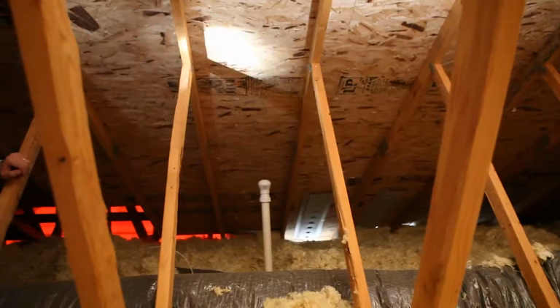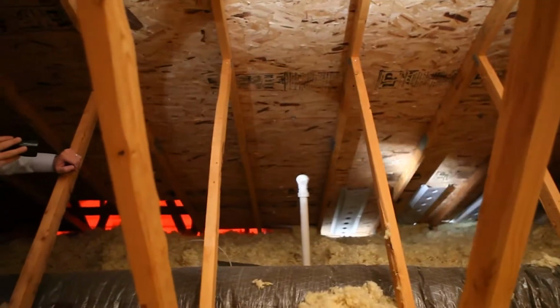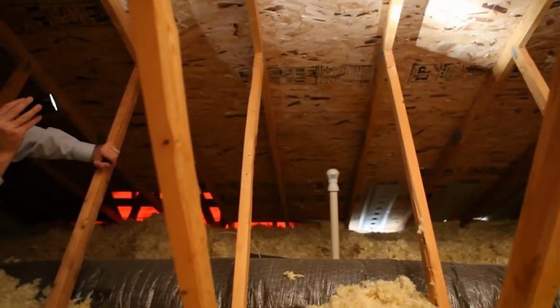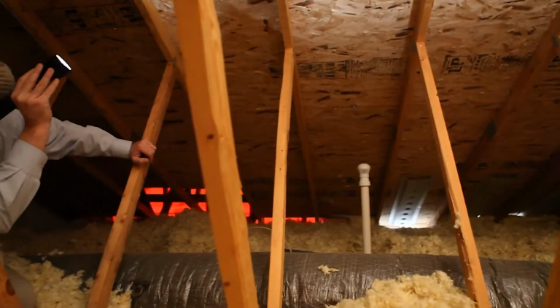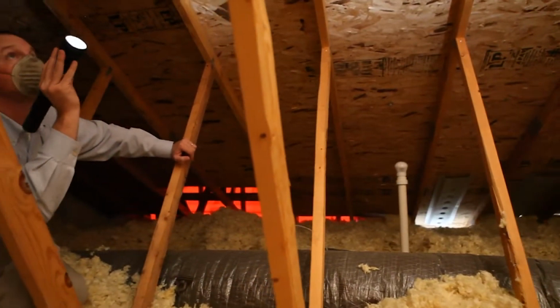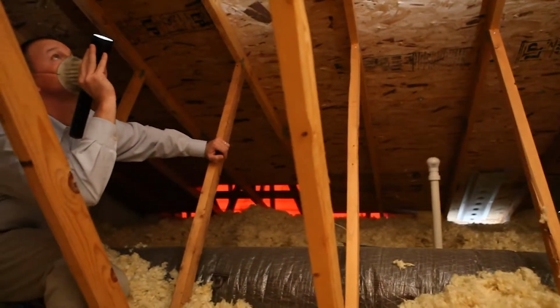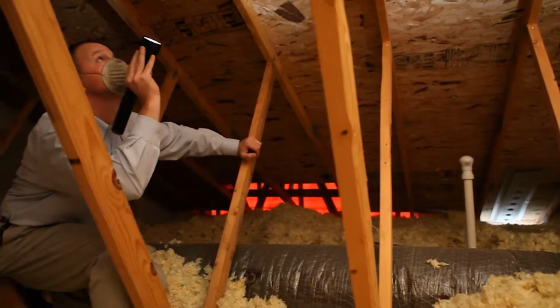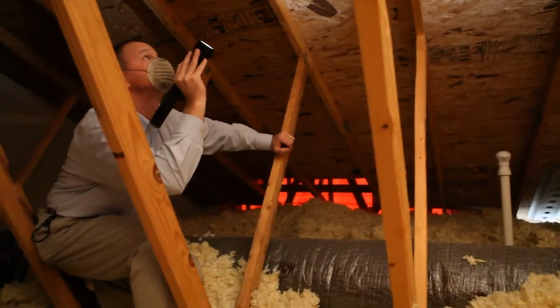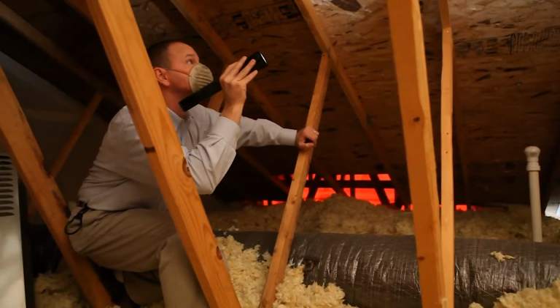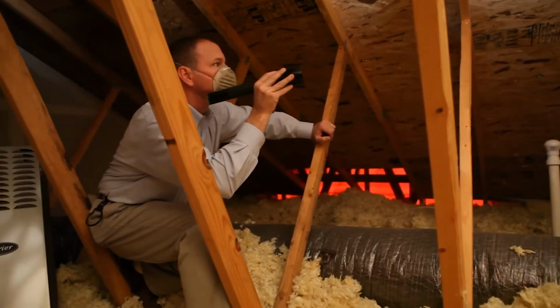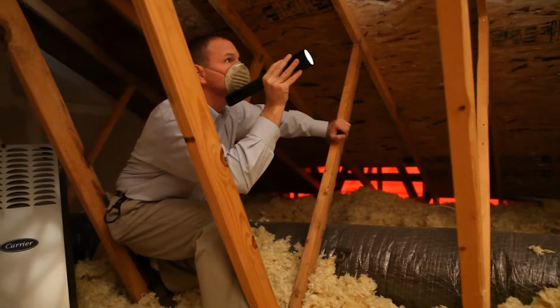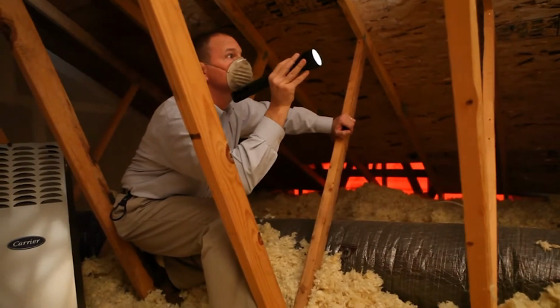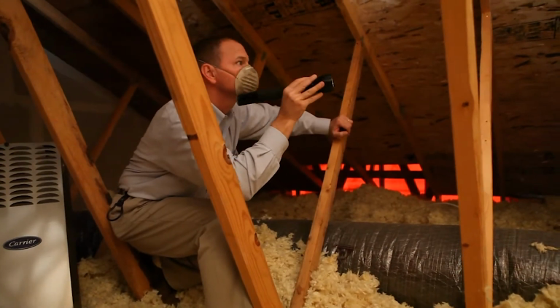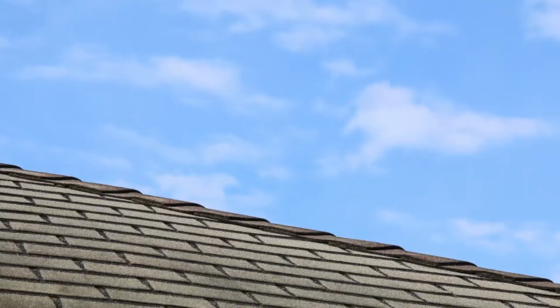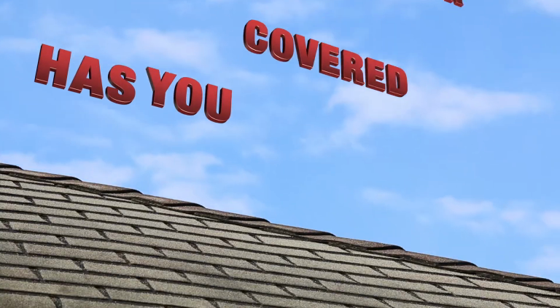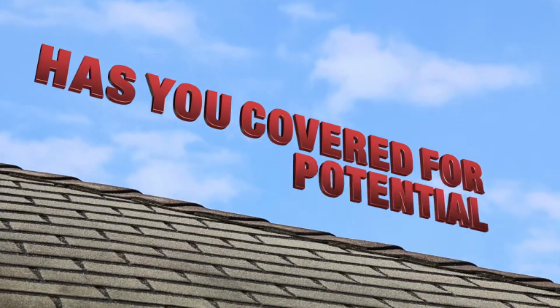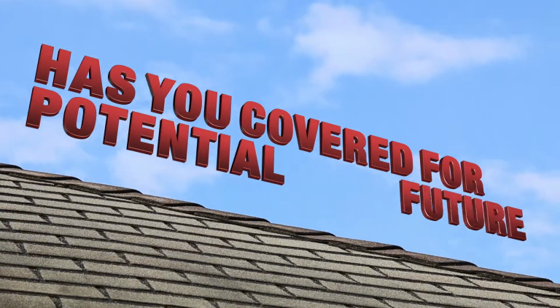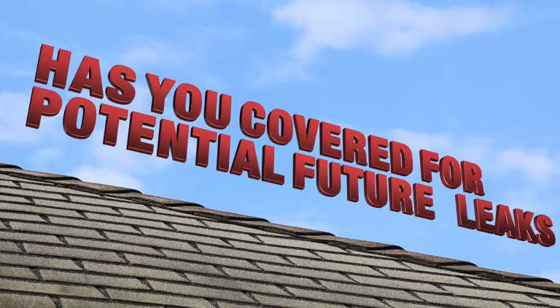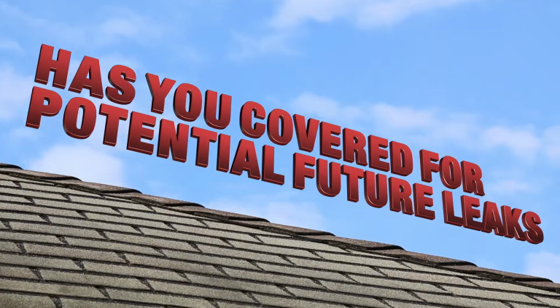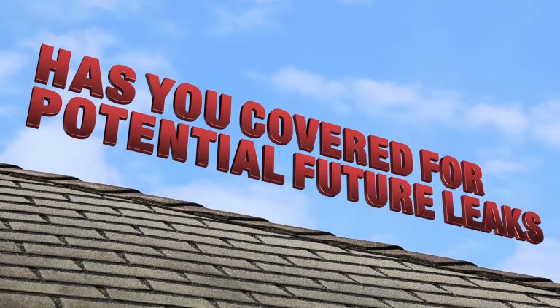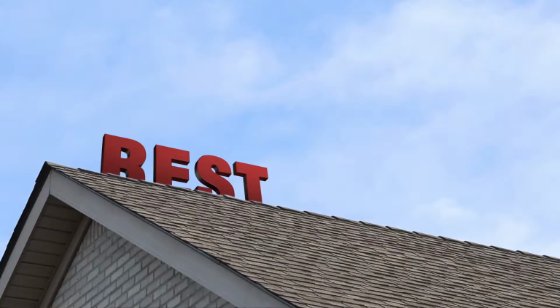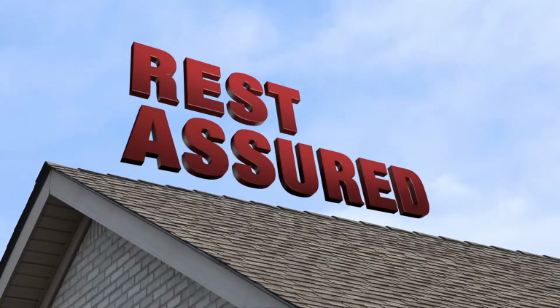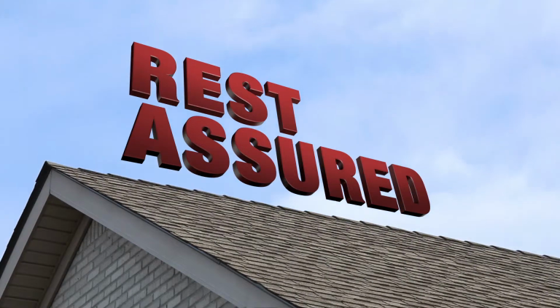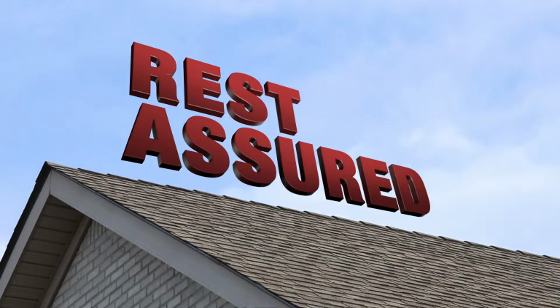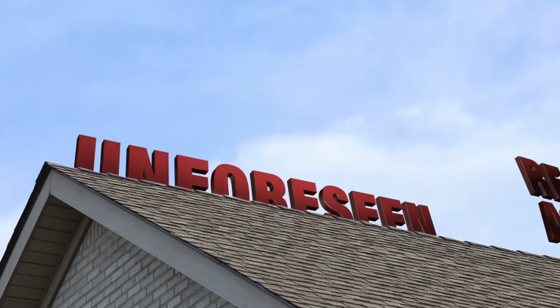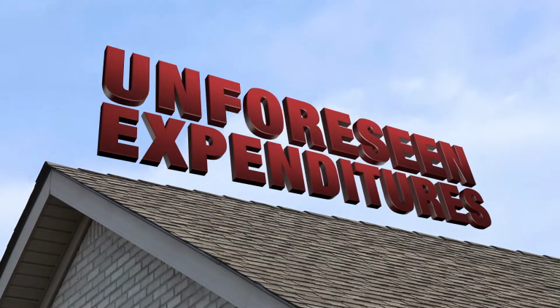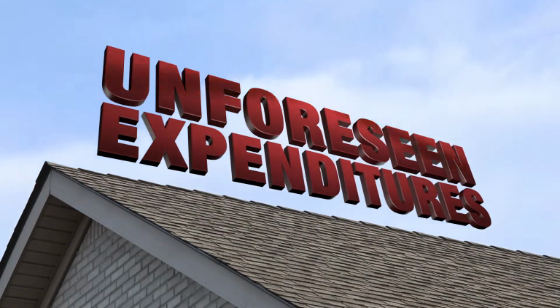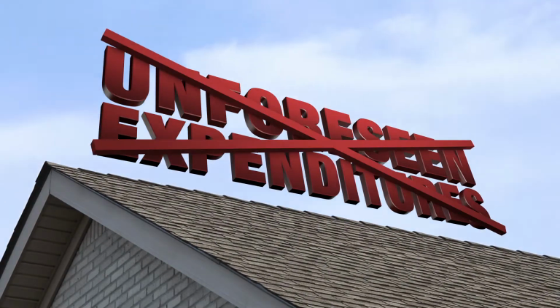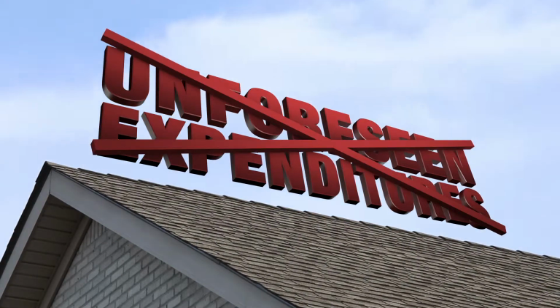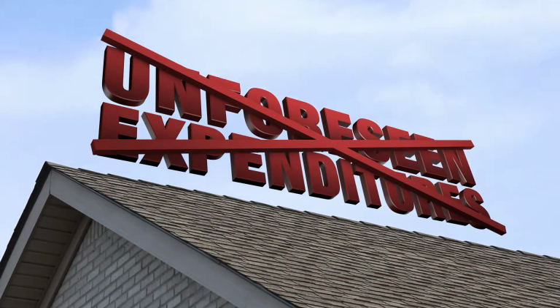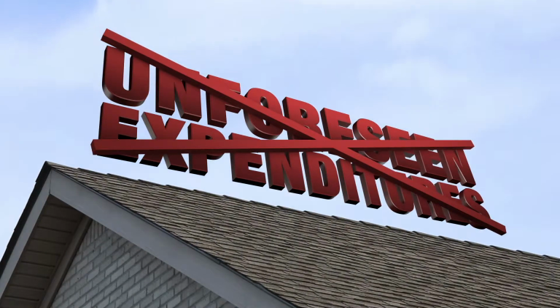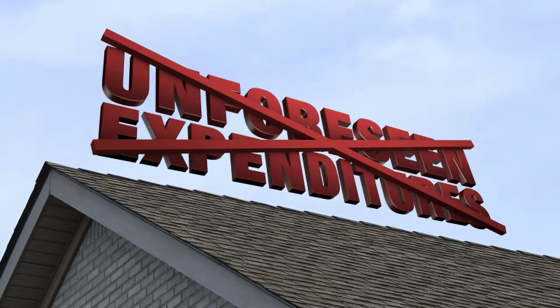If any area of your roof is found to be leak-free at the time of inspection, the 5-Year Platinum Roof Protection Plan has you covered for potential future leaks in those areas. Rest assured that you won't be surprised by any unforeseen expenditures for any new roof leaks.